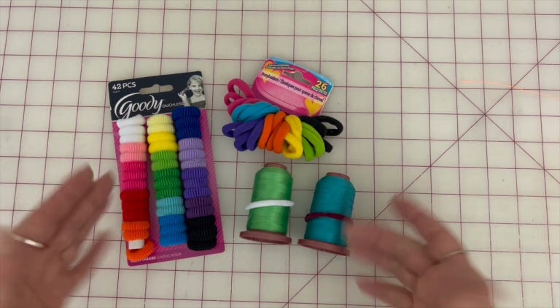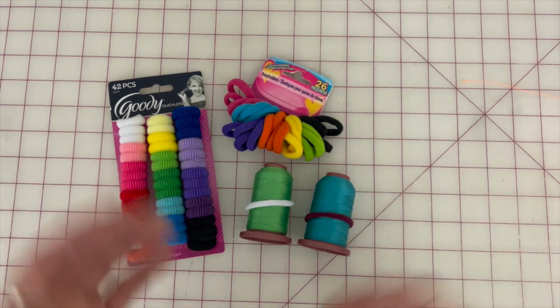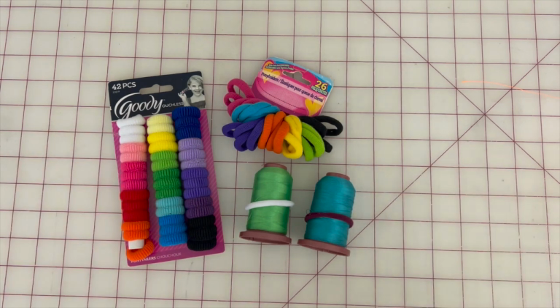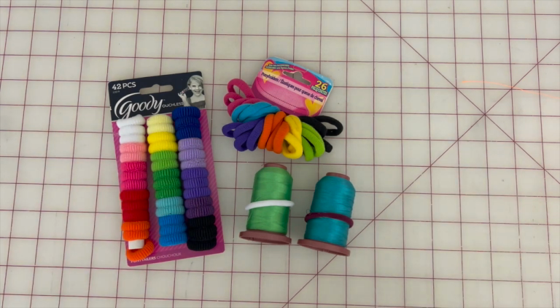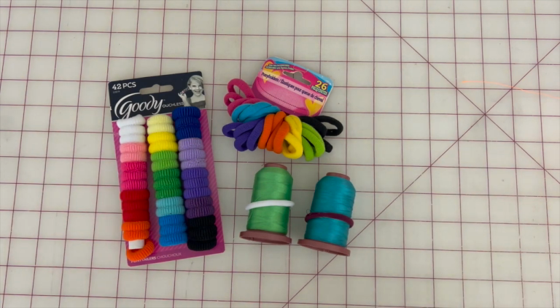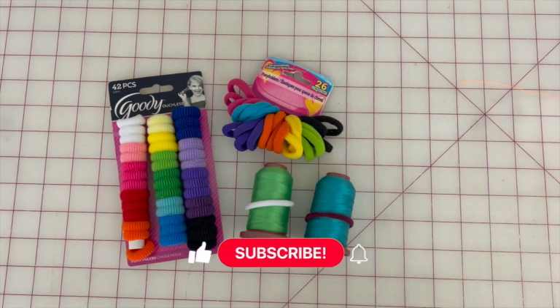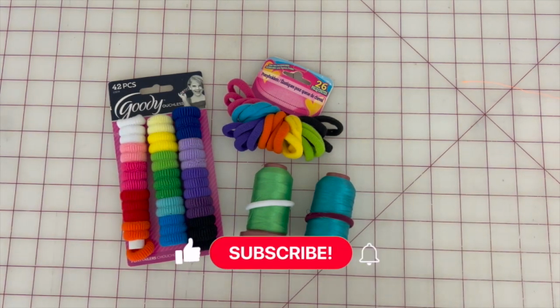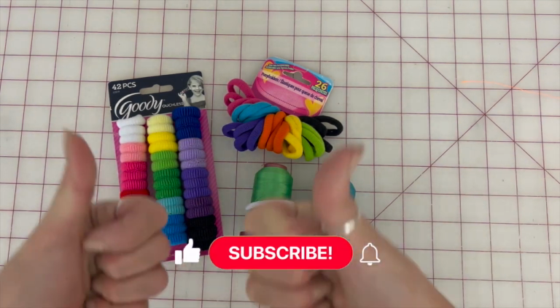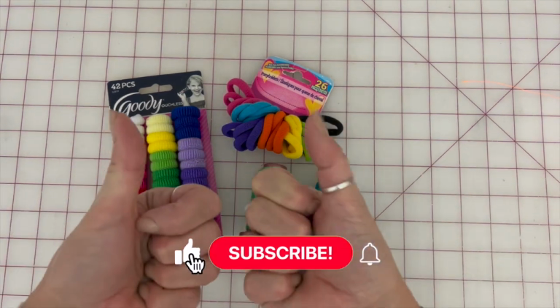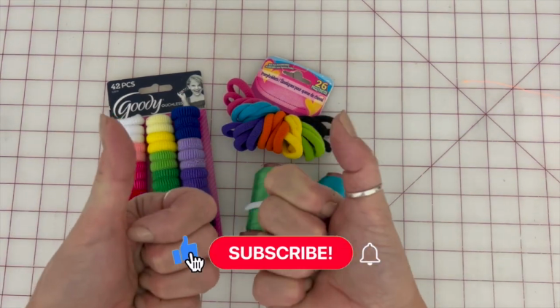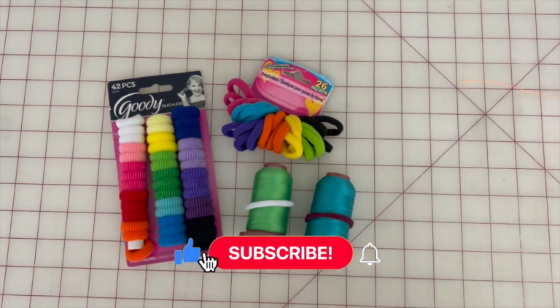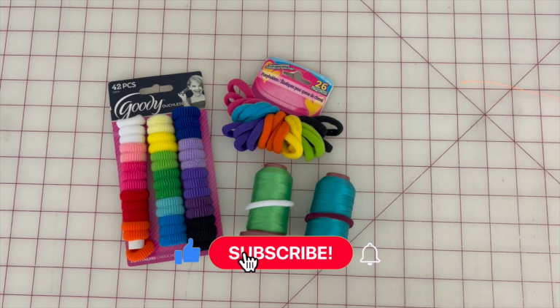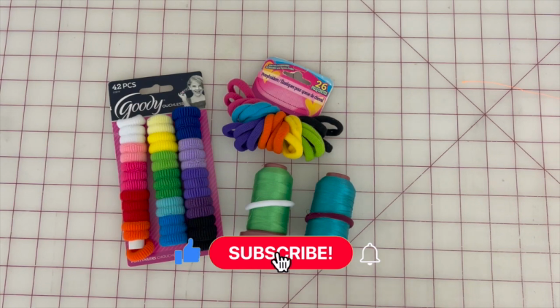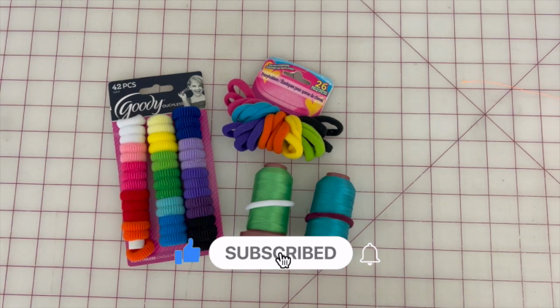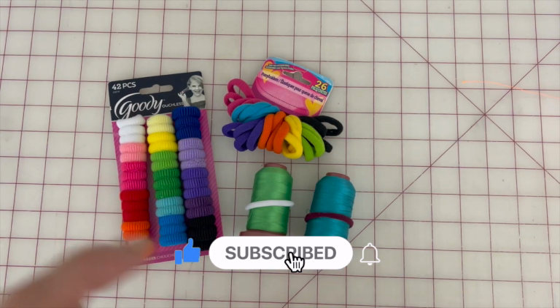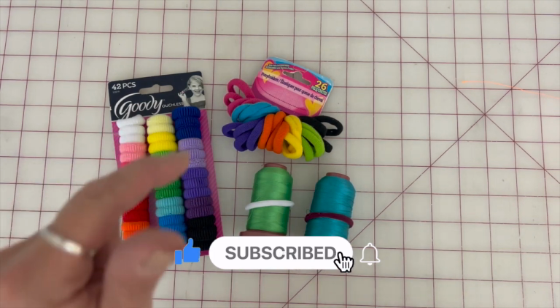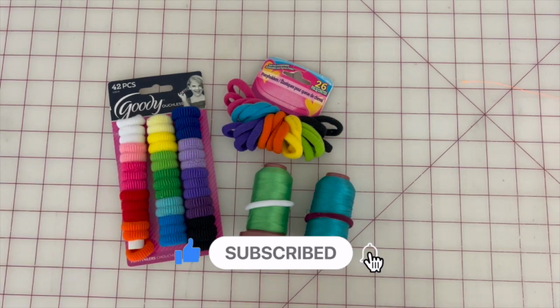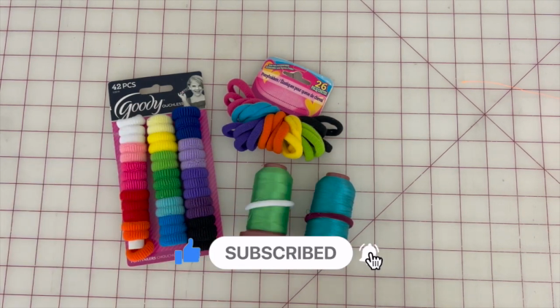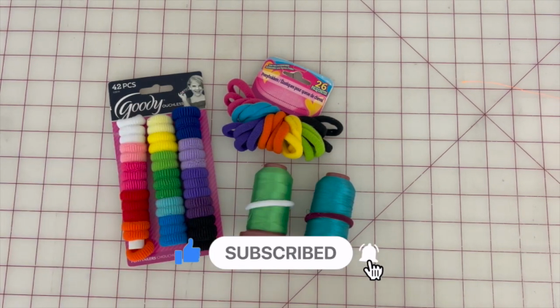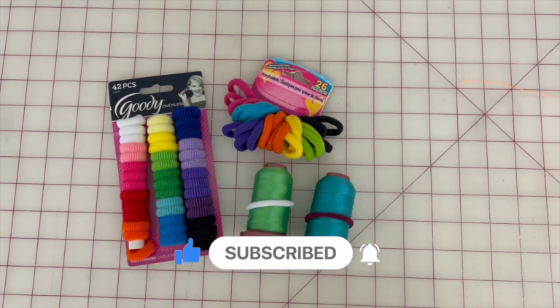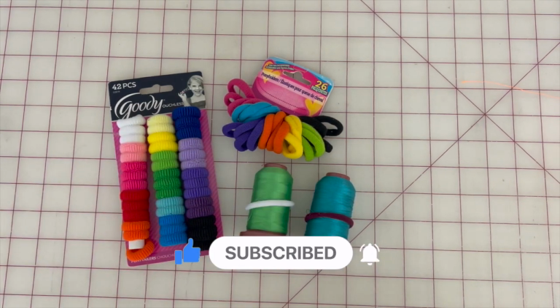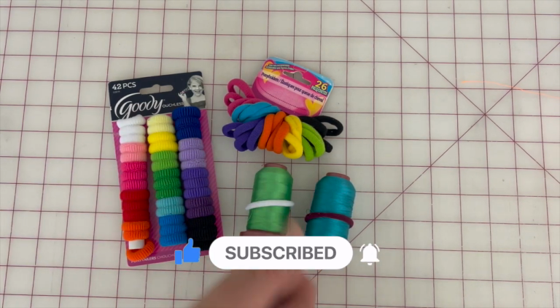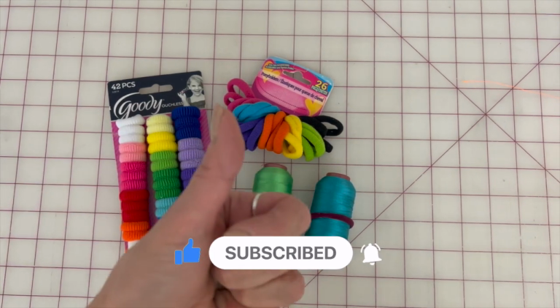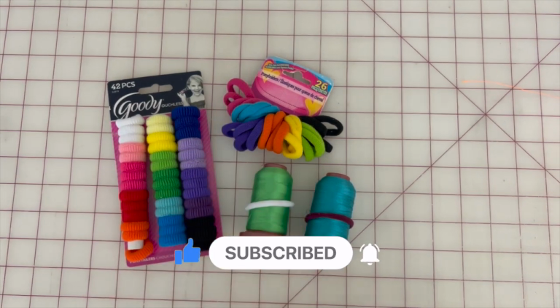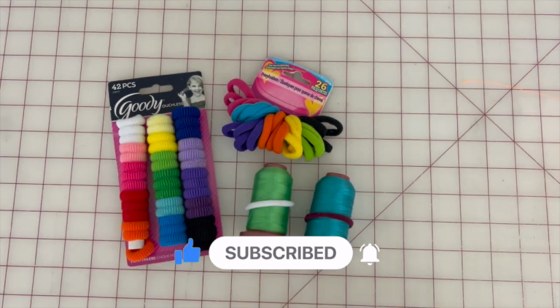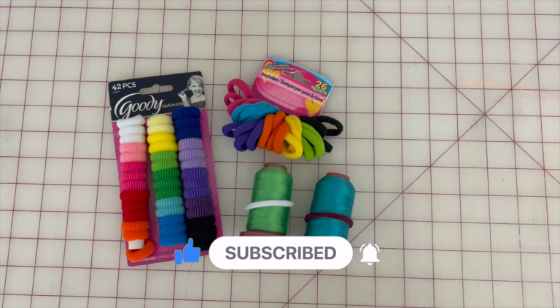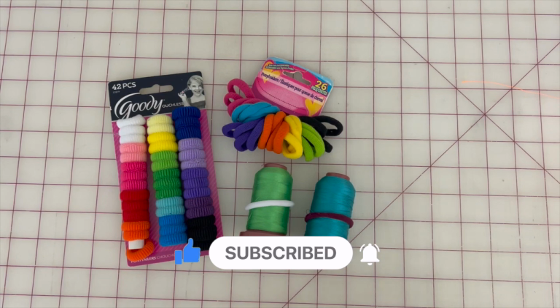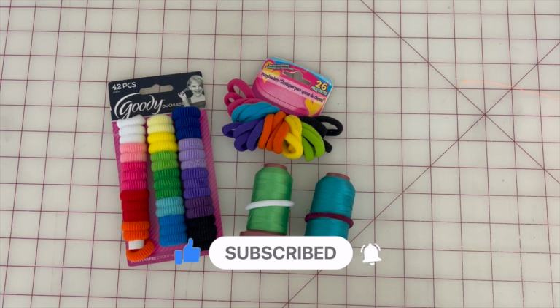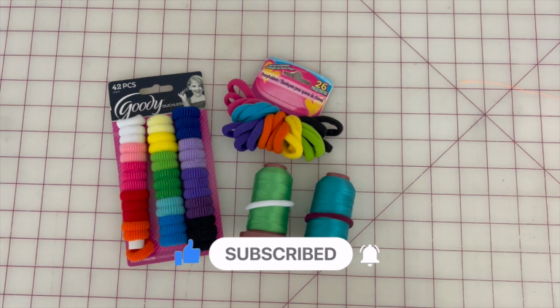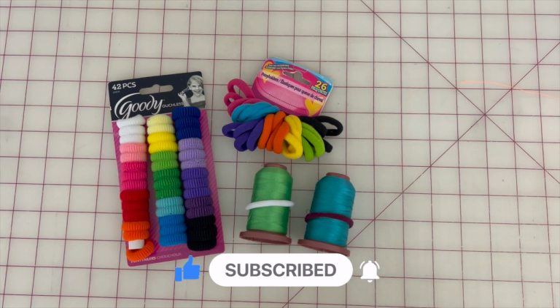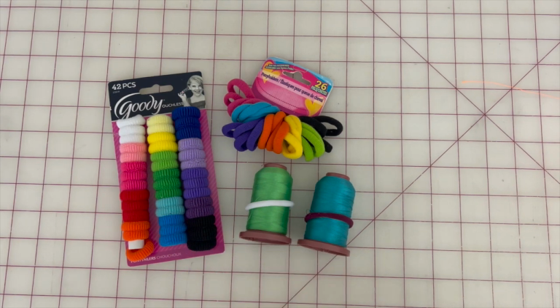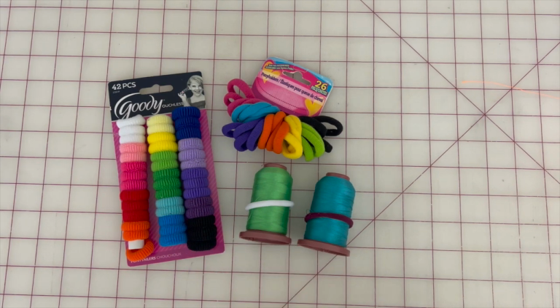Thanks for joining me today, guys. If you enjoyed this video, please give me a thumbs up and make sure to subscribe and click the bell to be notified when I upload new content. Until next time, guys, make your life creative.